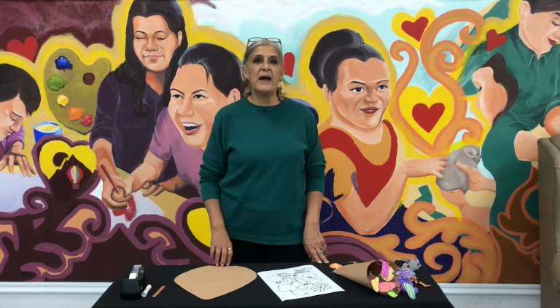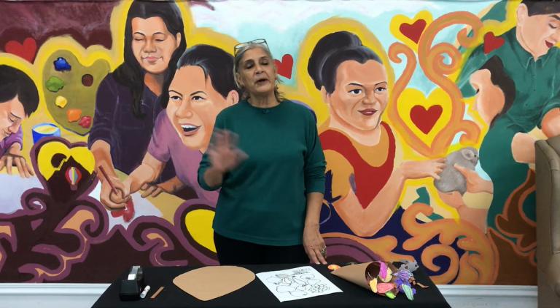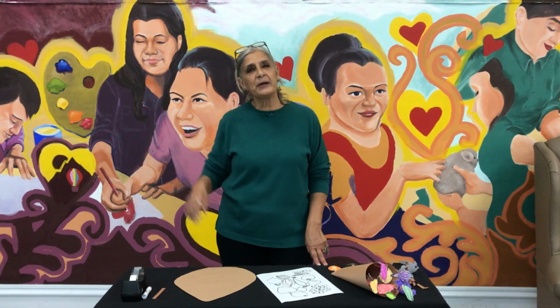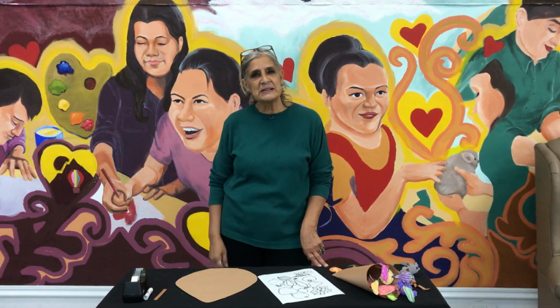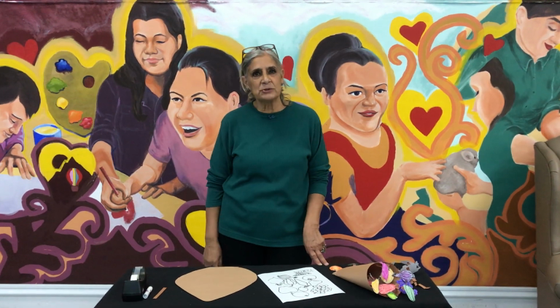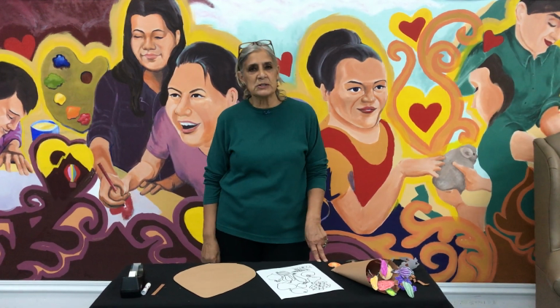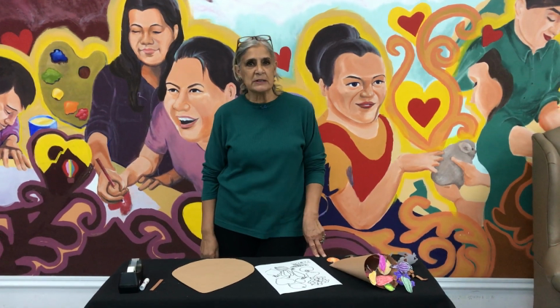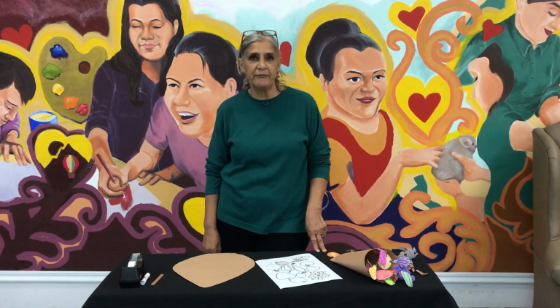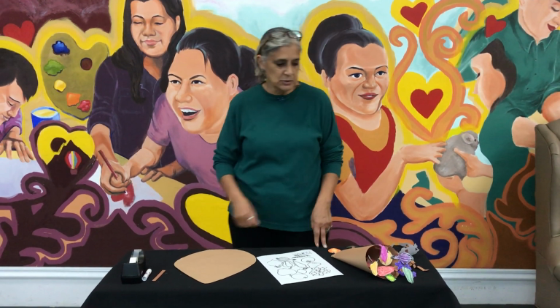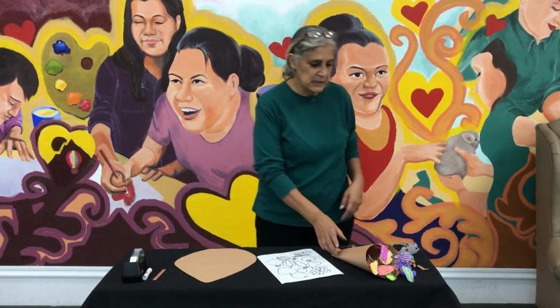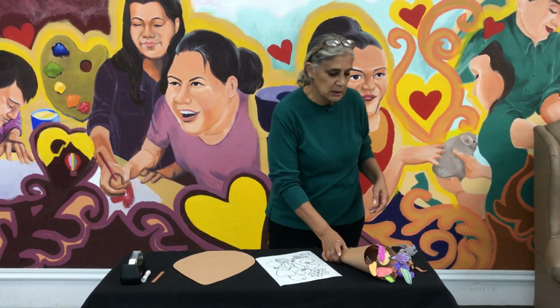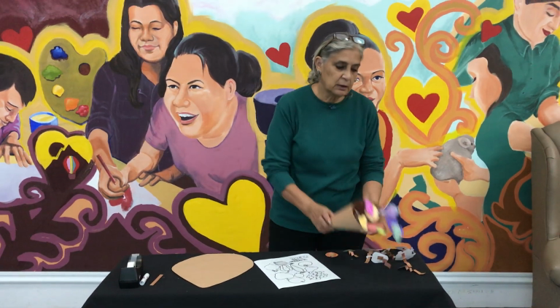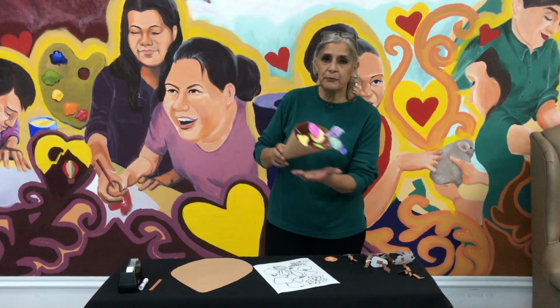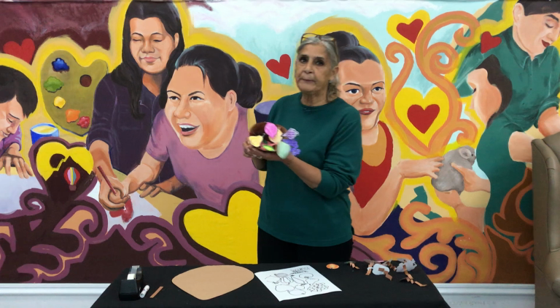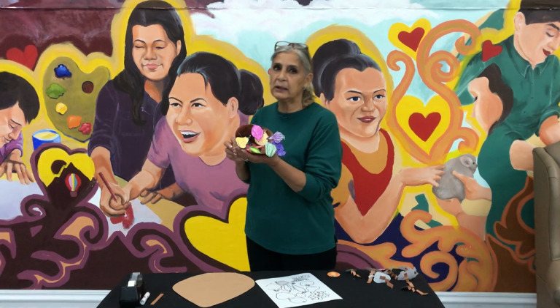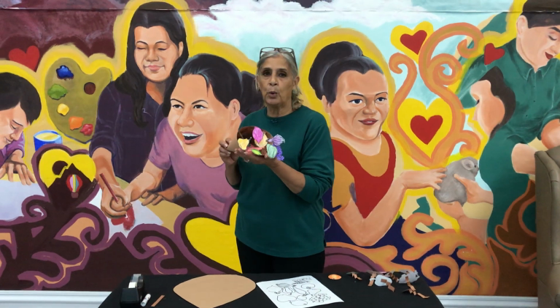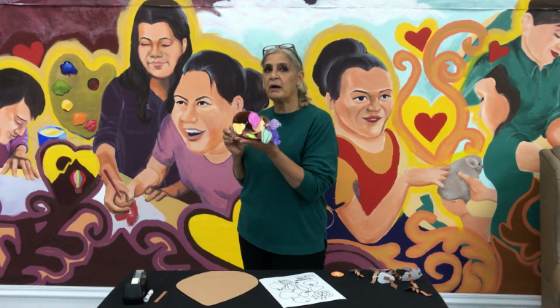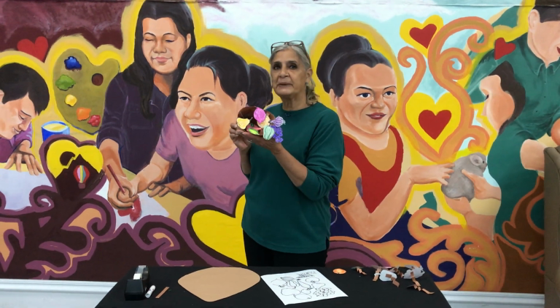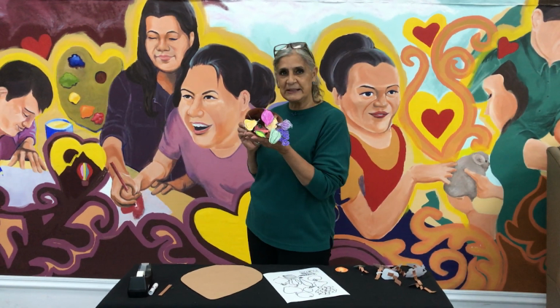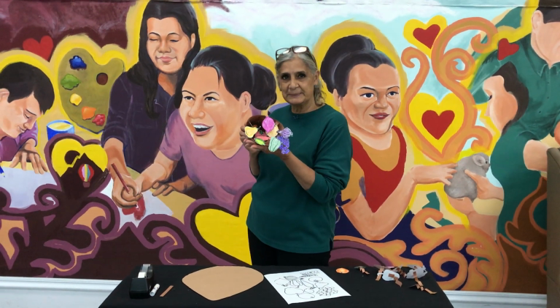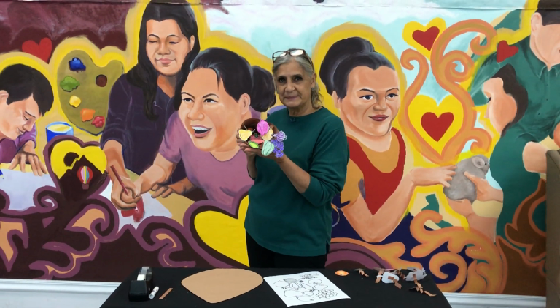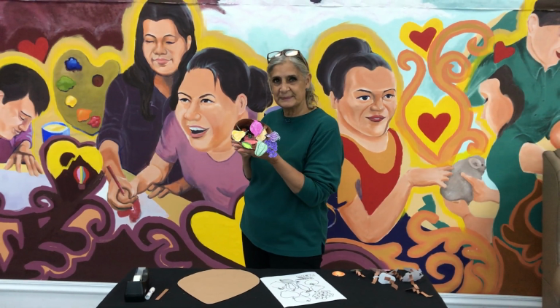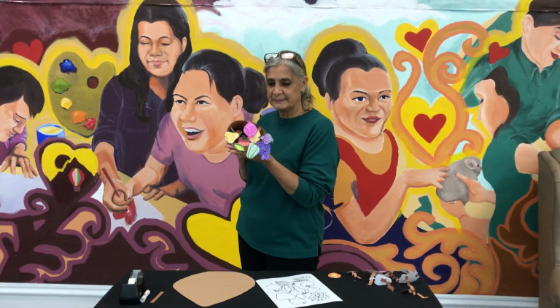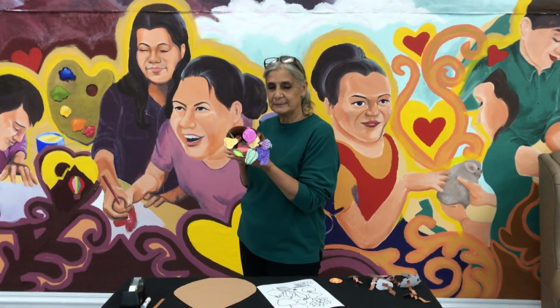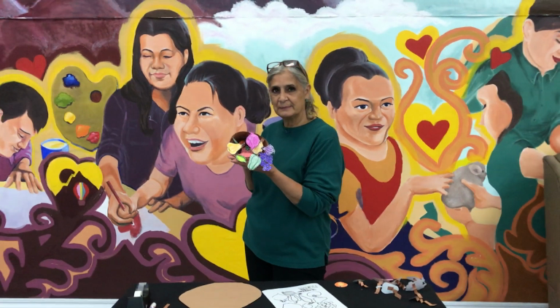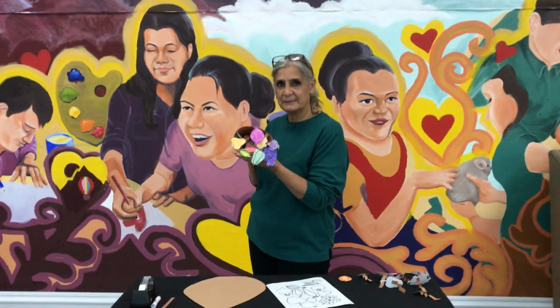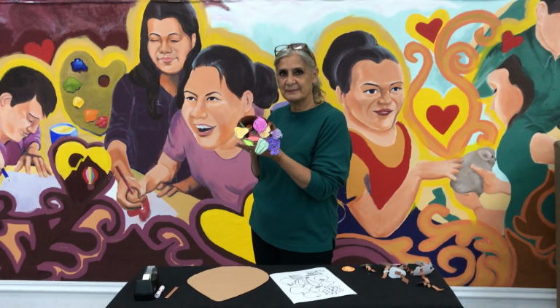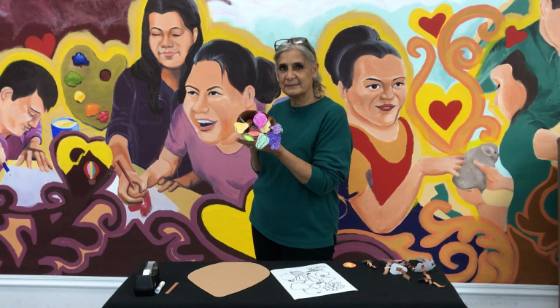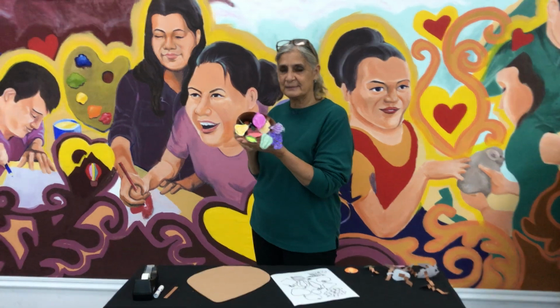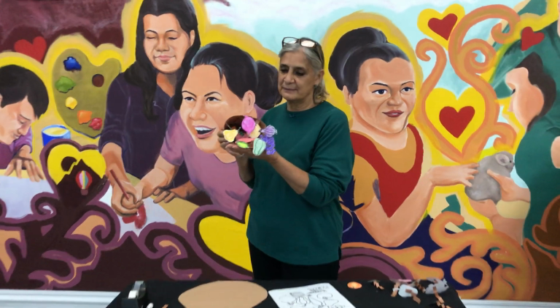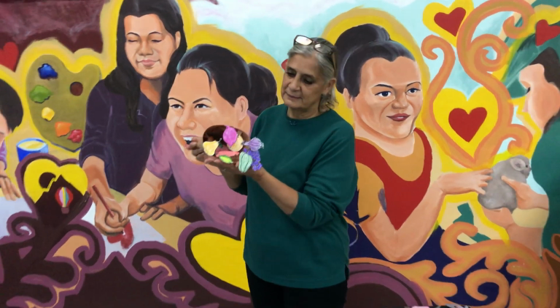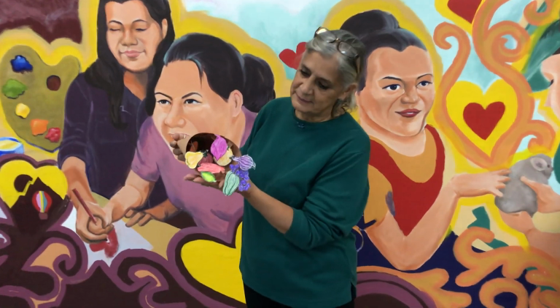Hi everyone, welcome back to the Mountain Shadows Arts and Craft video. Today's craft will be making a cornucopia. Hola amigos, el día de hoy vamos a hacer un cuerno de la abundancia.